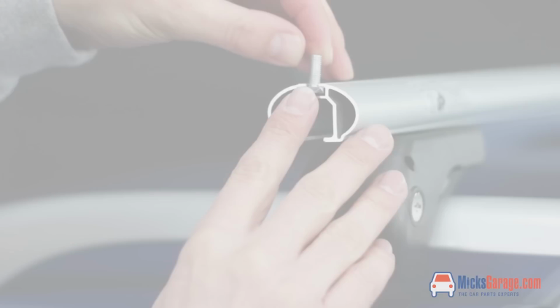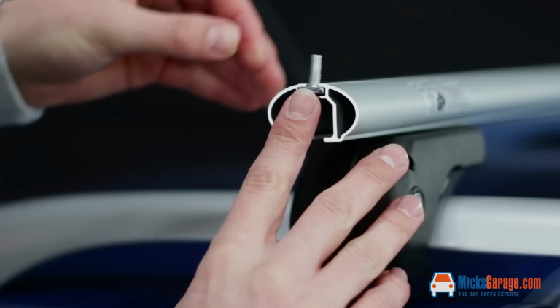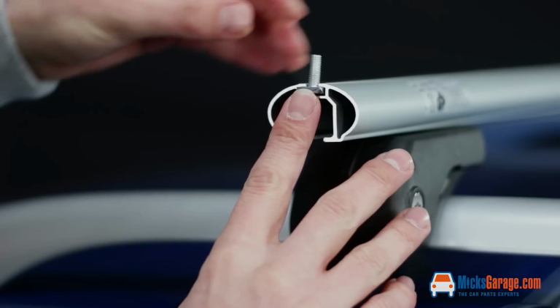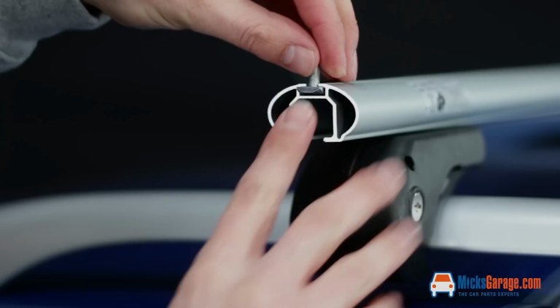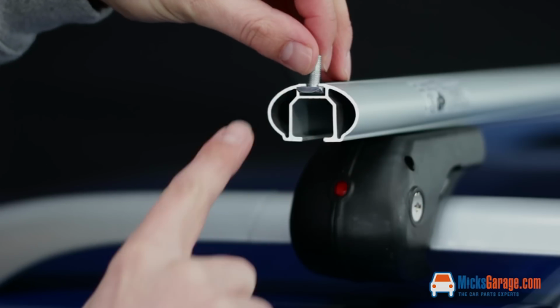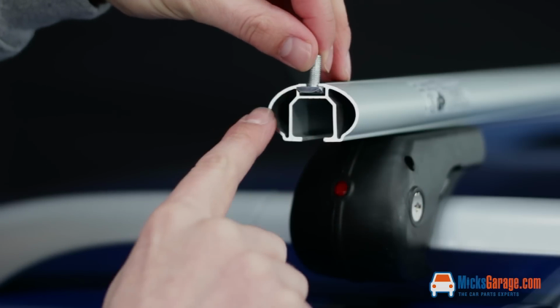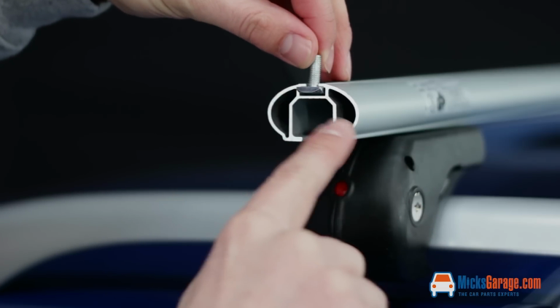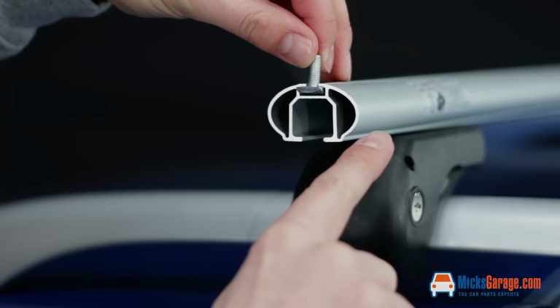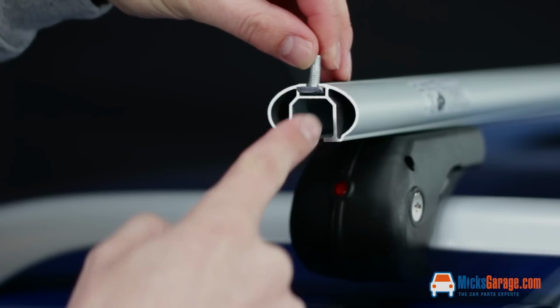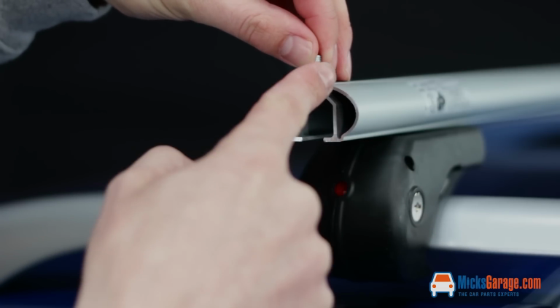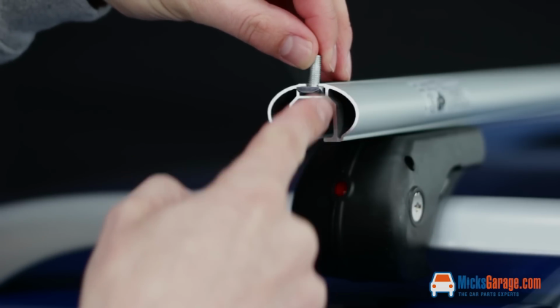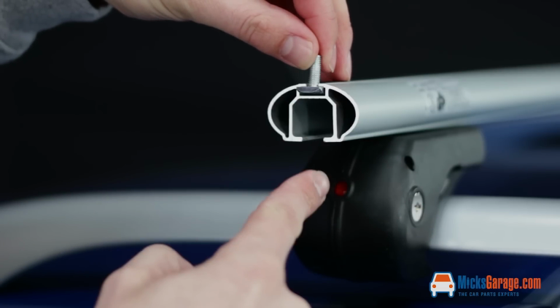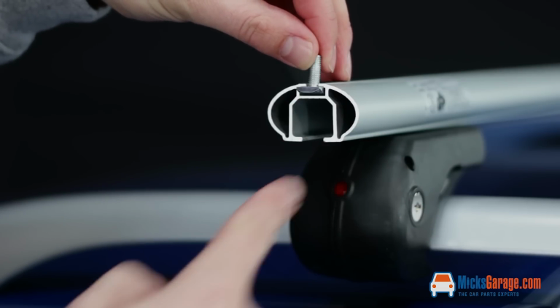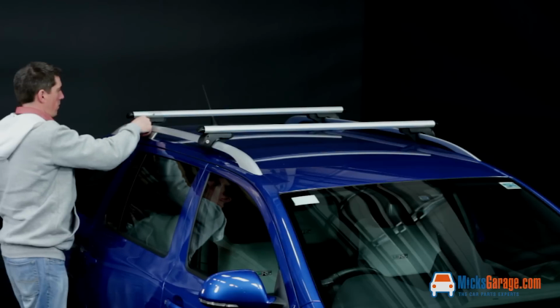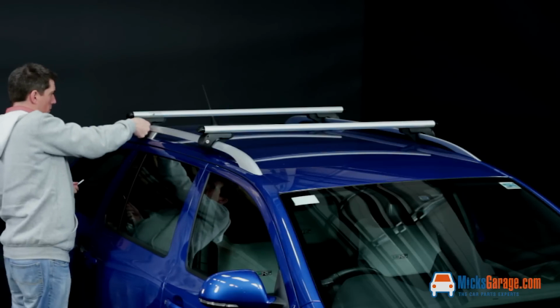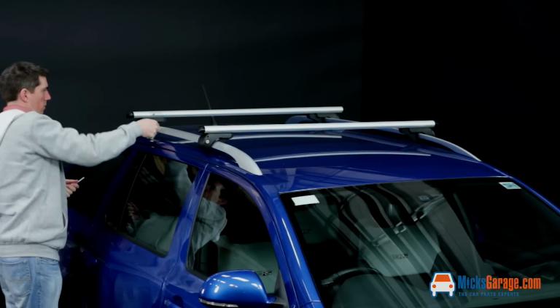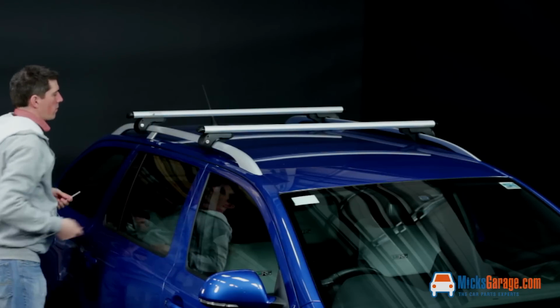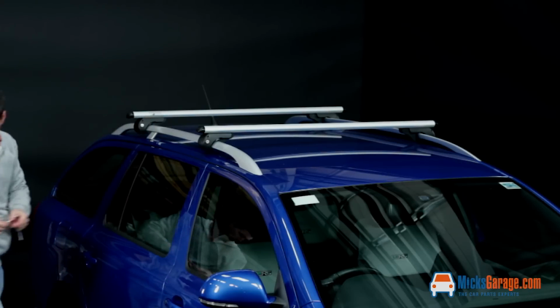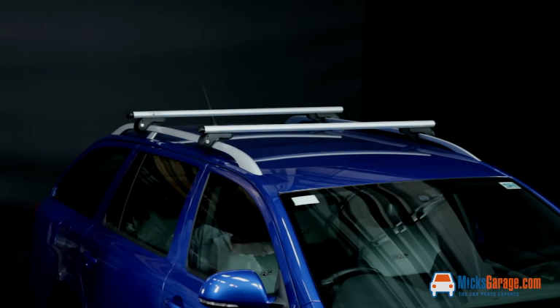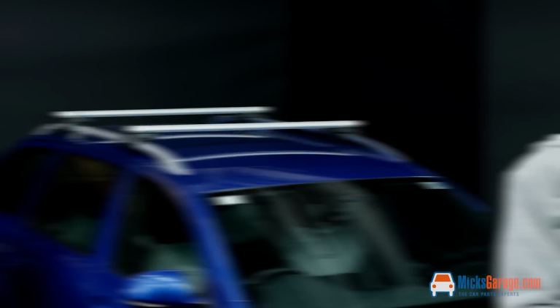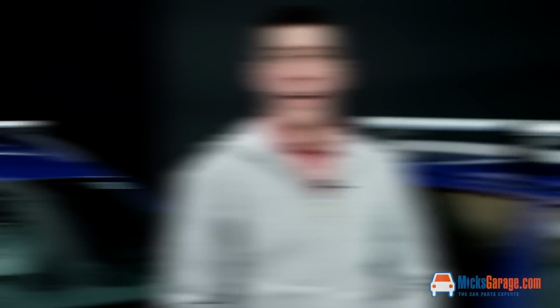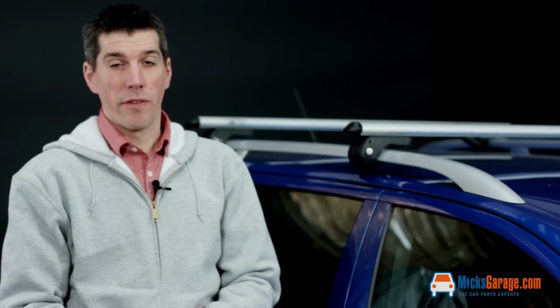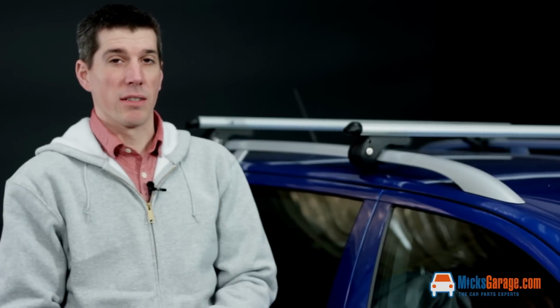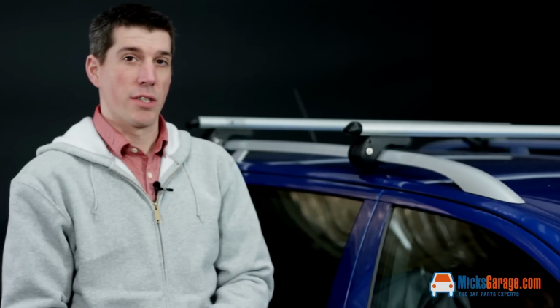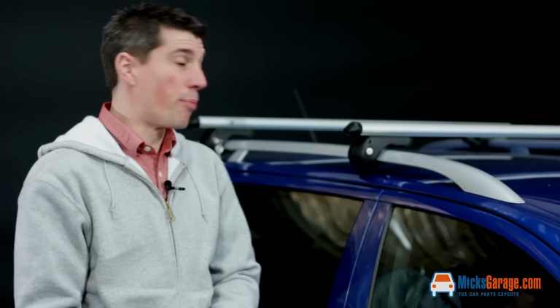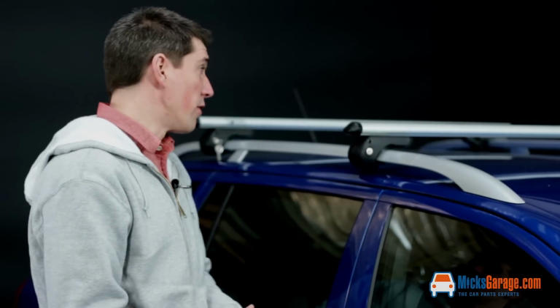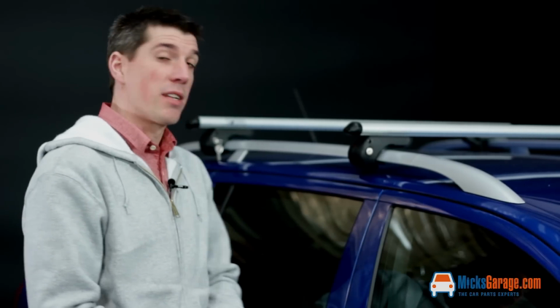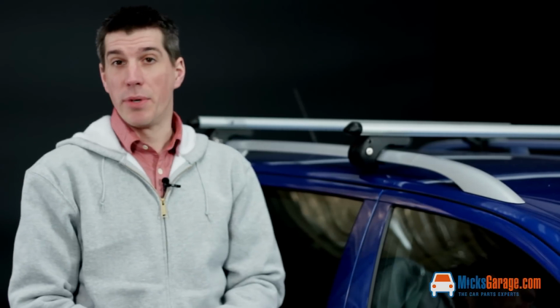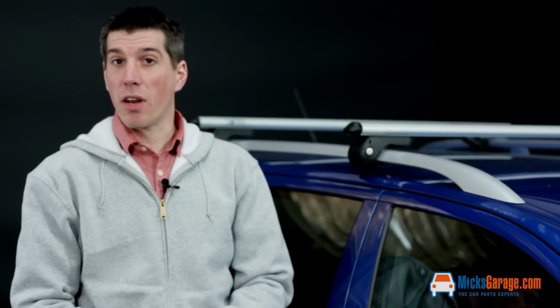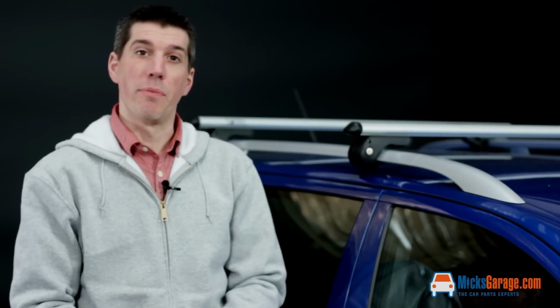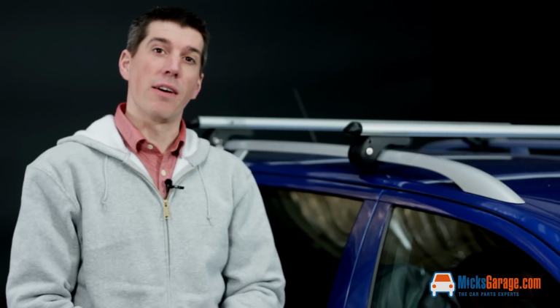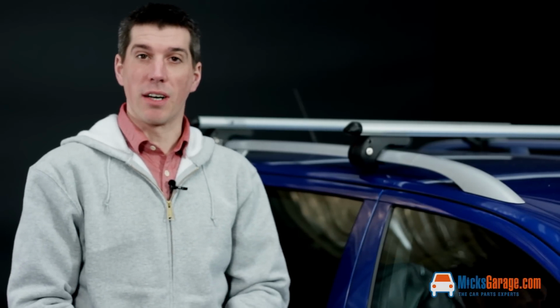The bar profile width is 50 millimeters, bar profile height is 30 millimeters, and the overall bar length is 1200 millimeters. As with all of our parts and accessories, the Brio roof bars can be ordered online from MixedGarriage.com.